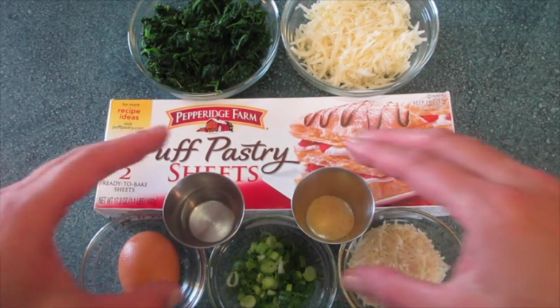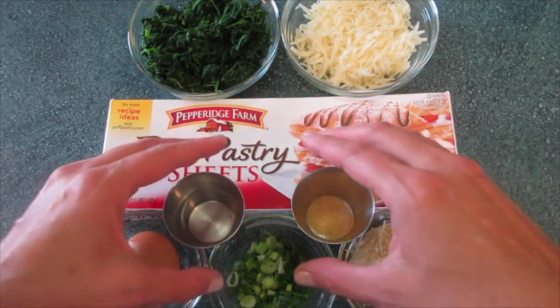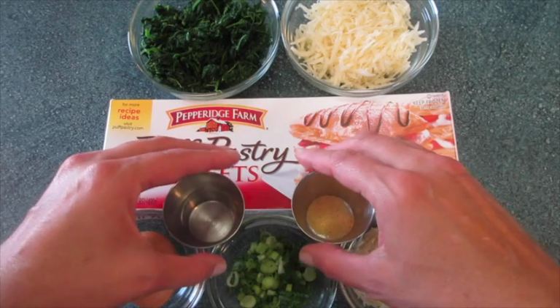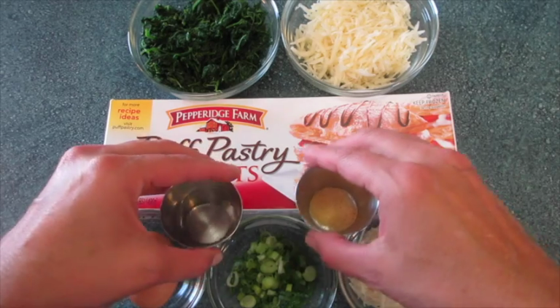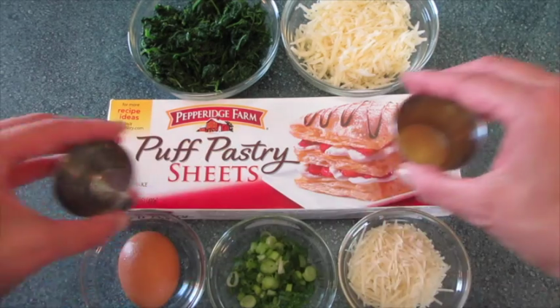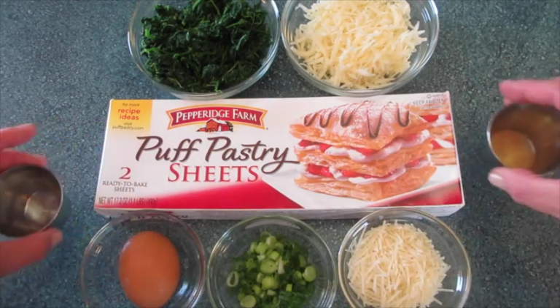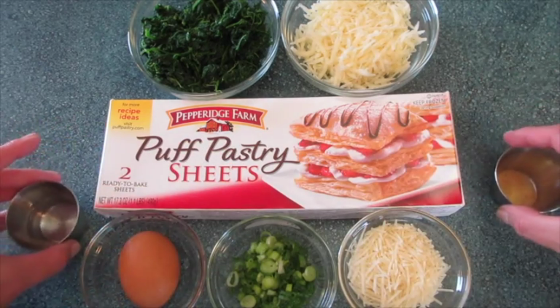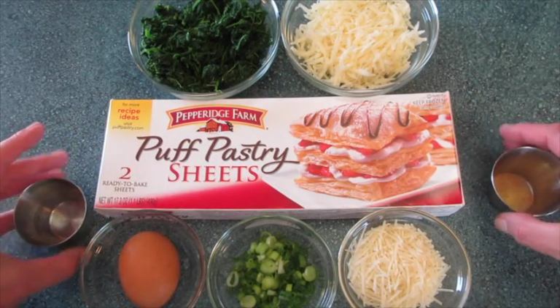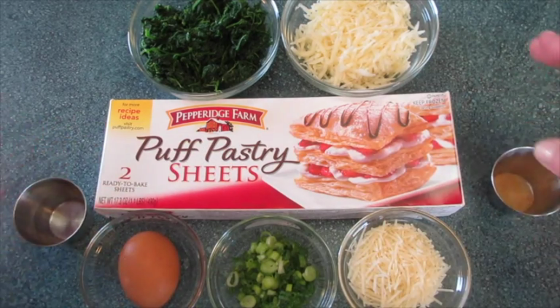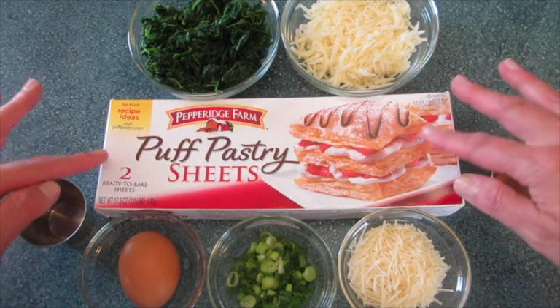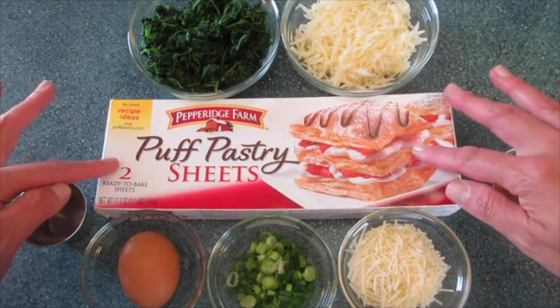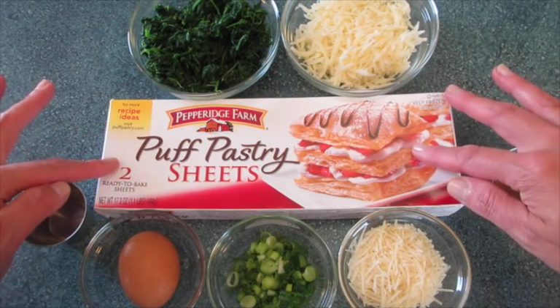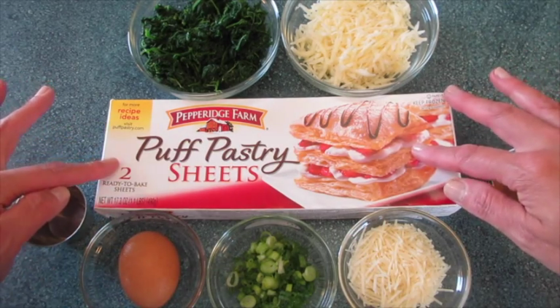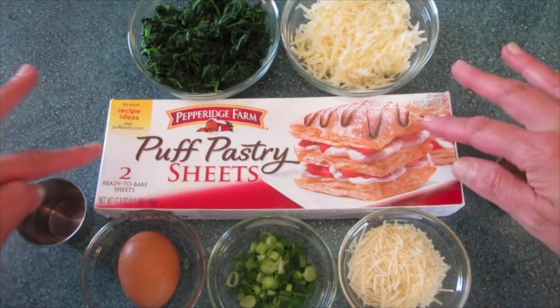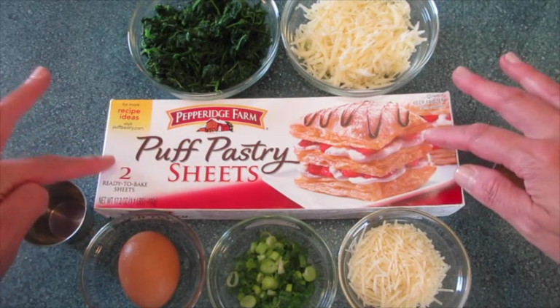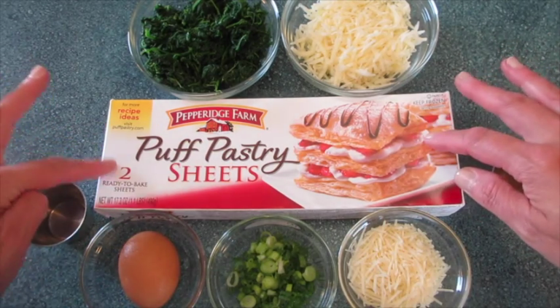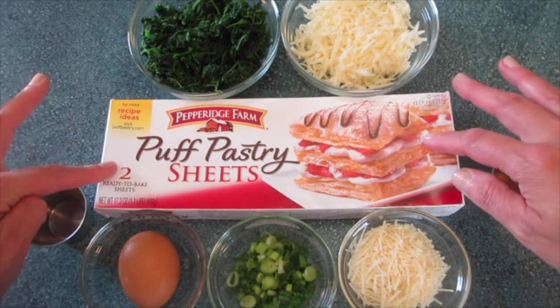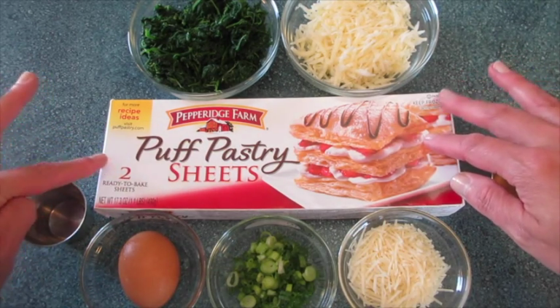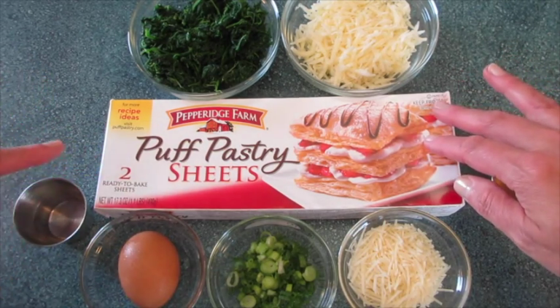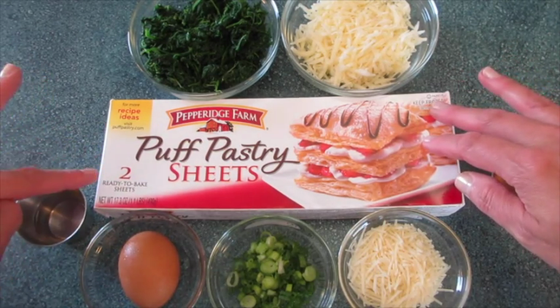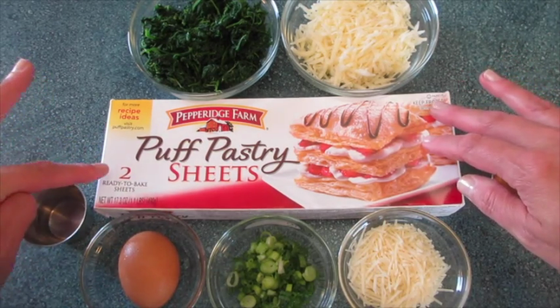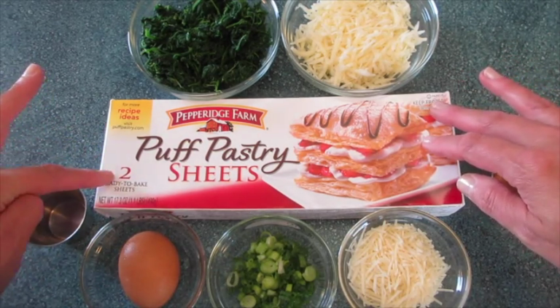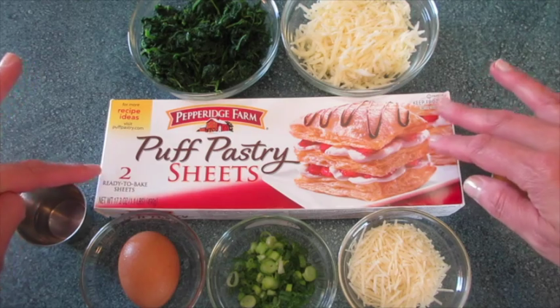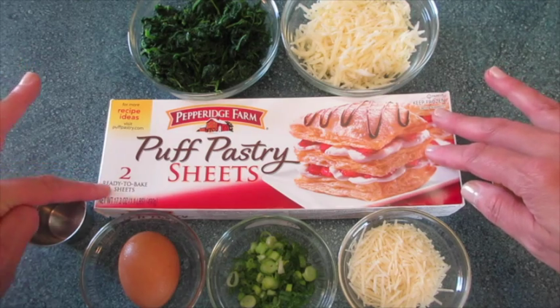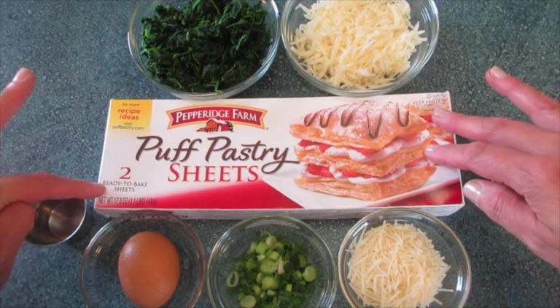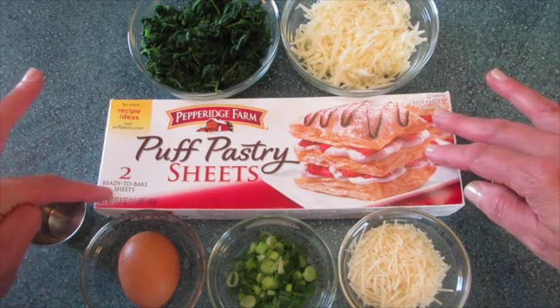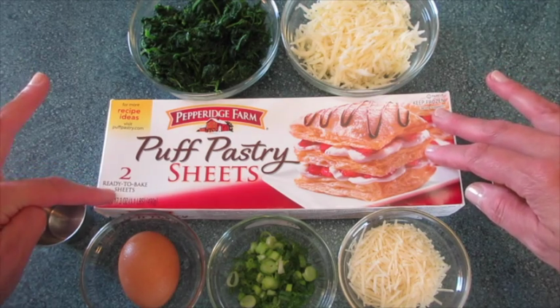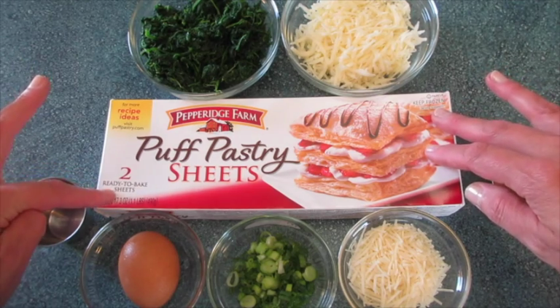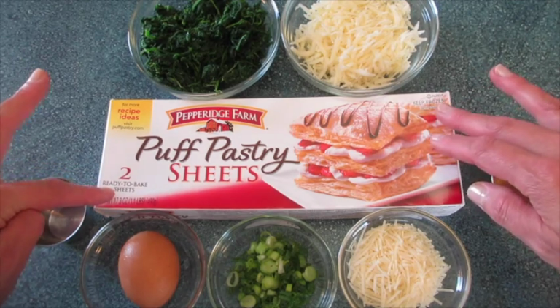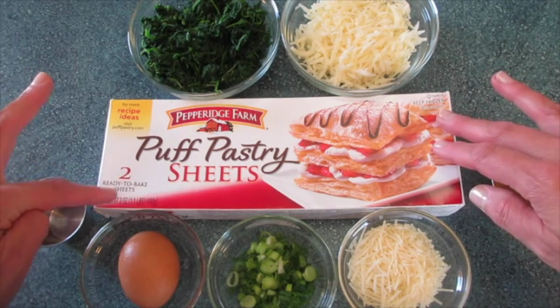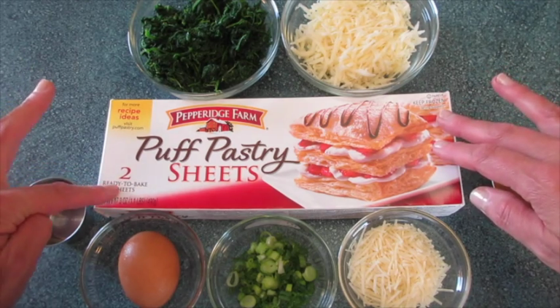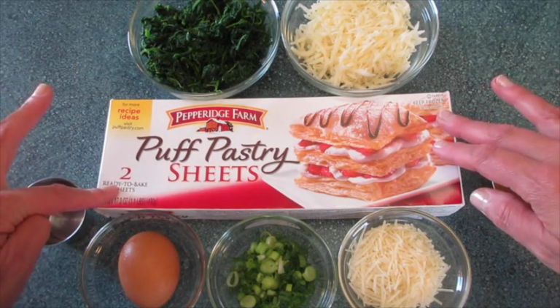Of course you have the star of your show — your puff pastries. We're going to use one of our ready-to-bake pastry sheets.